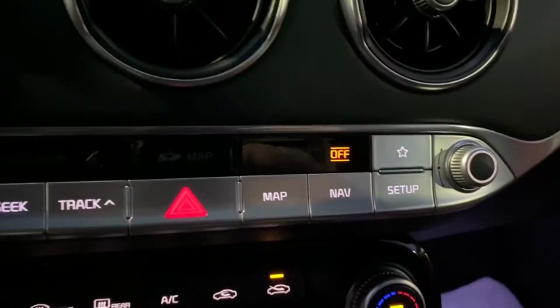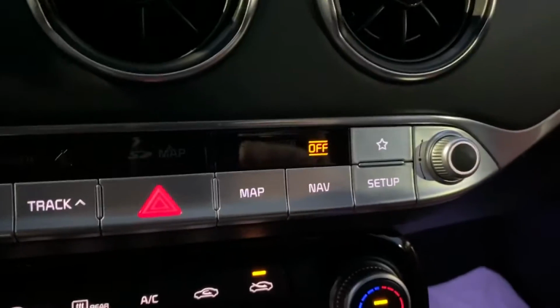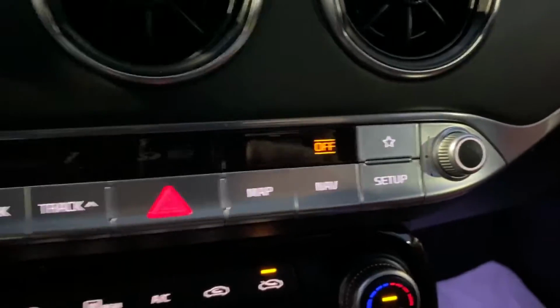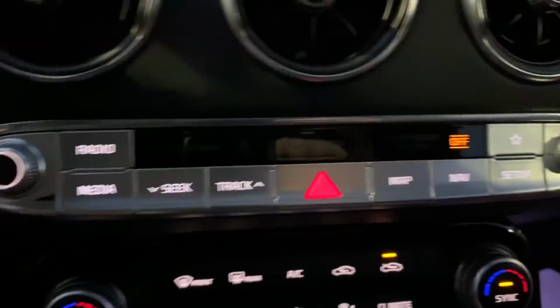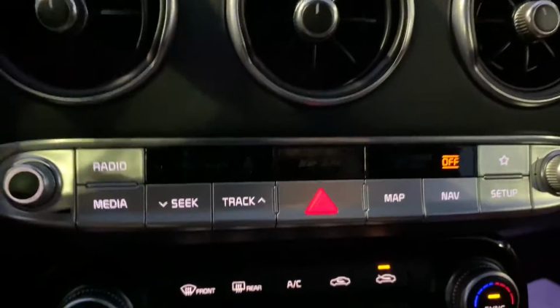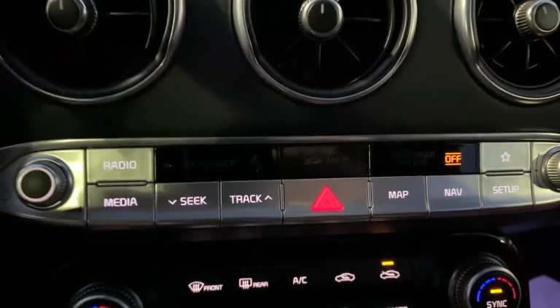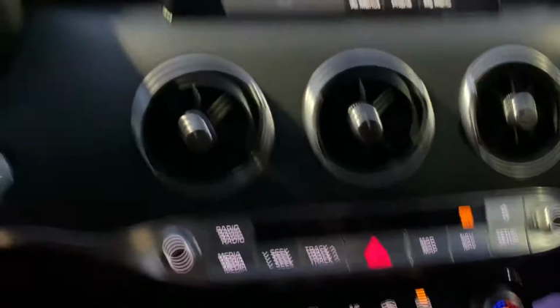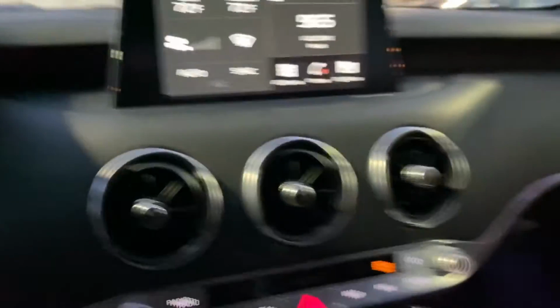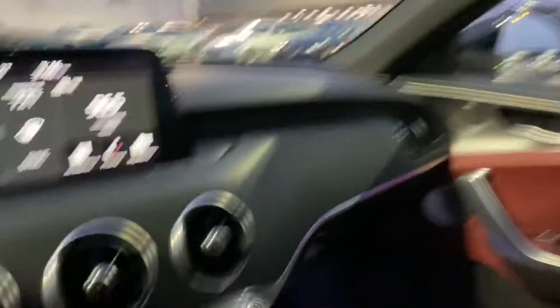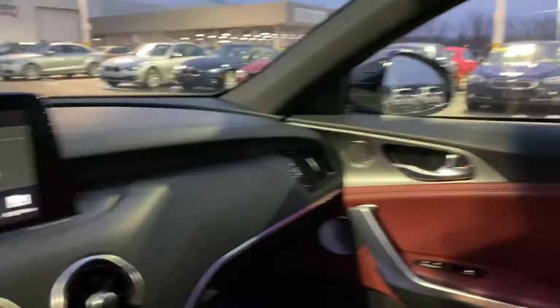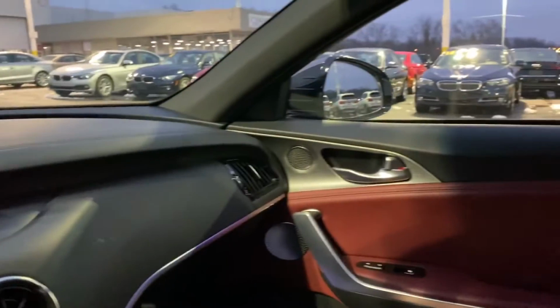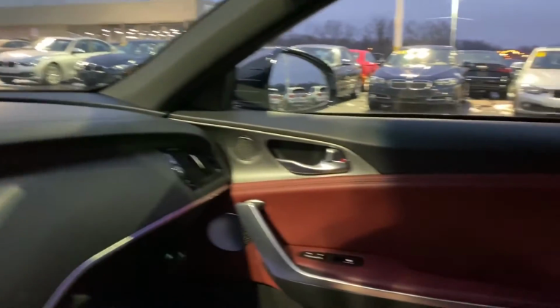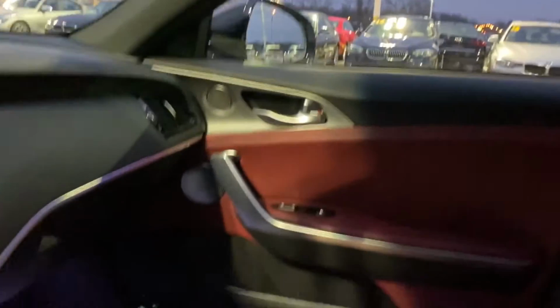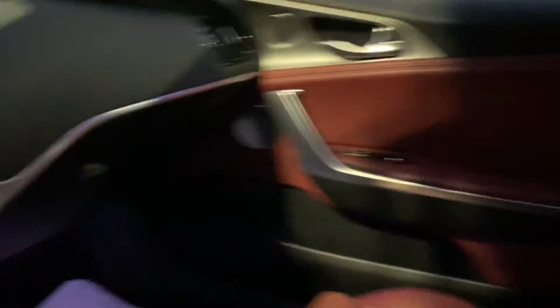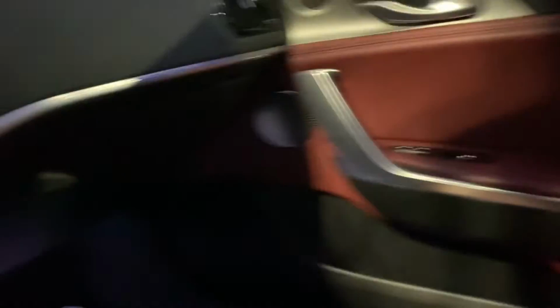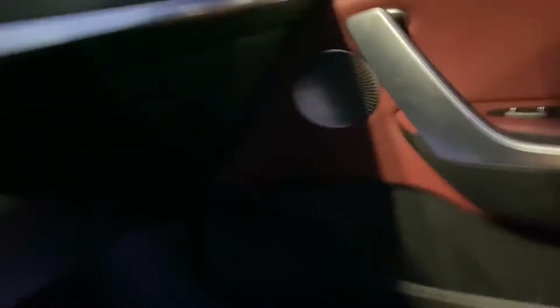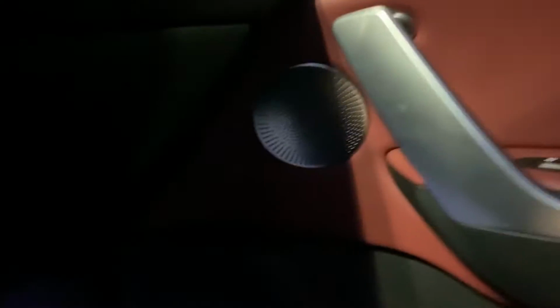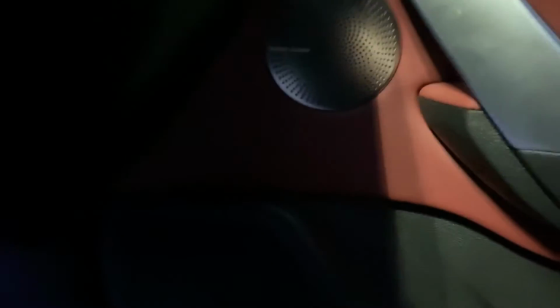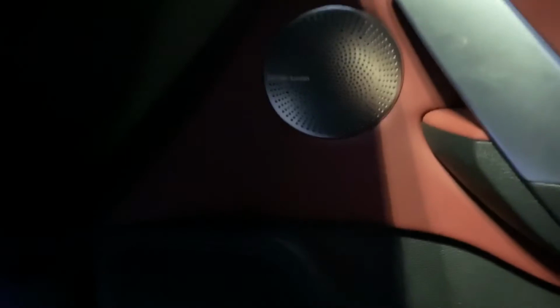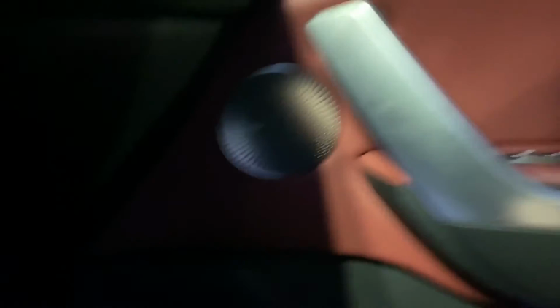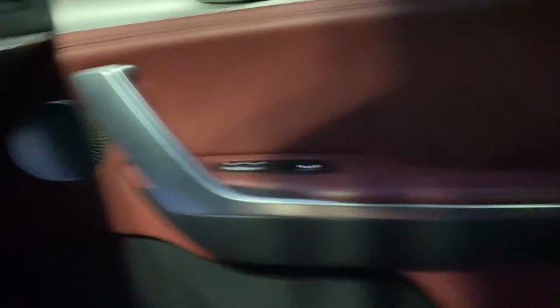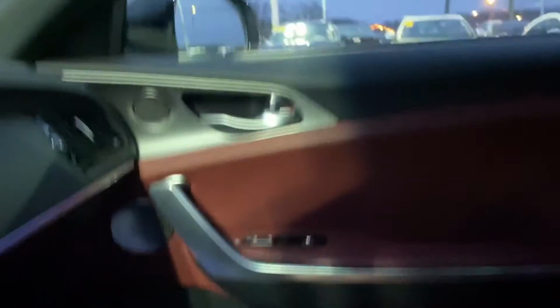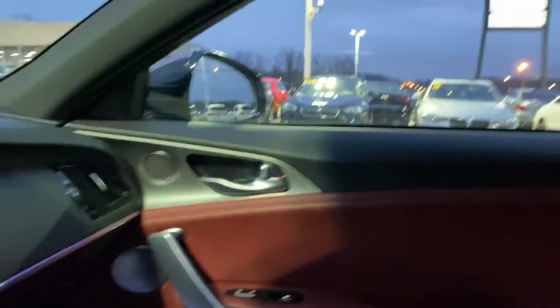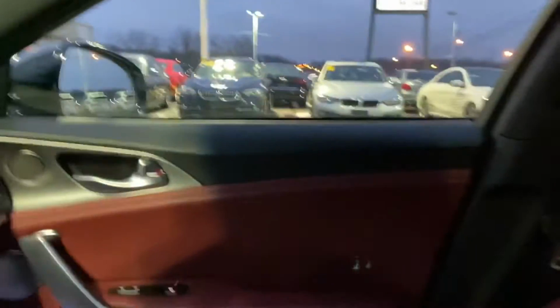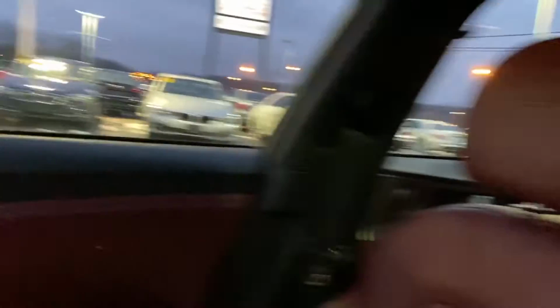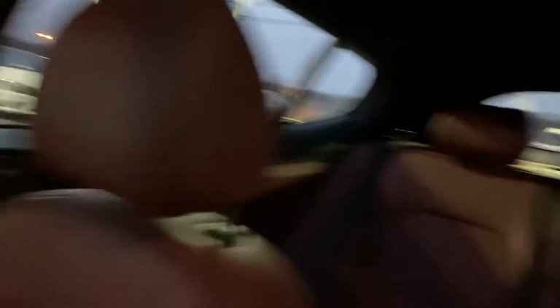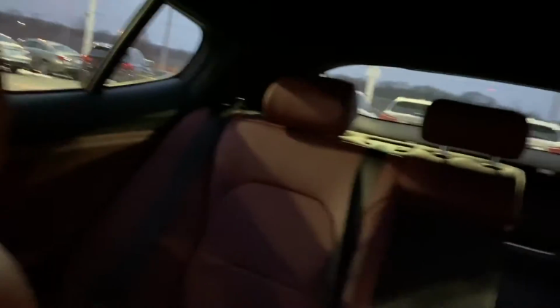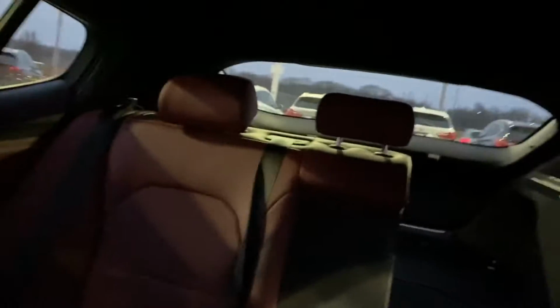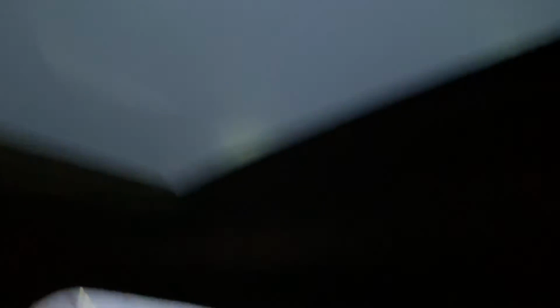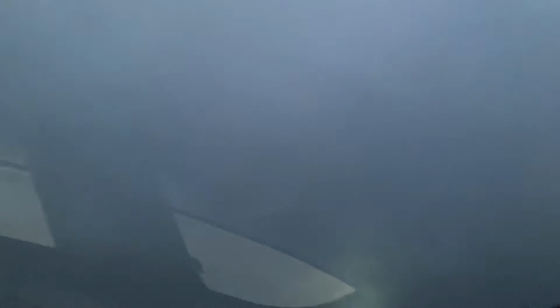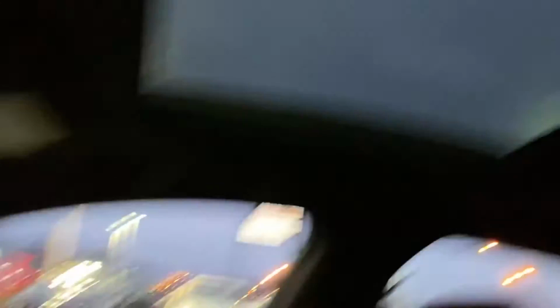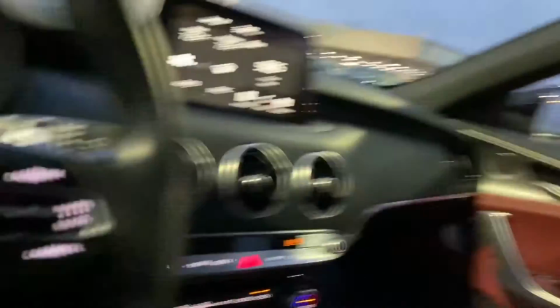Different nav settings right here, map settings. Nice sound system here — you can see the Harman Kardon sound system in the doors. Nice sunroof.